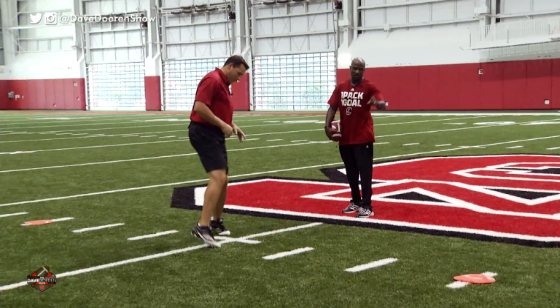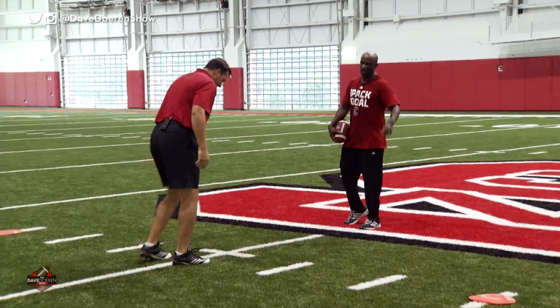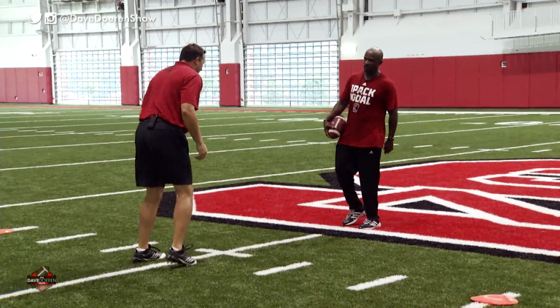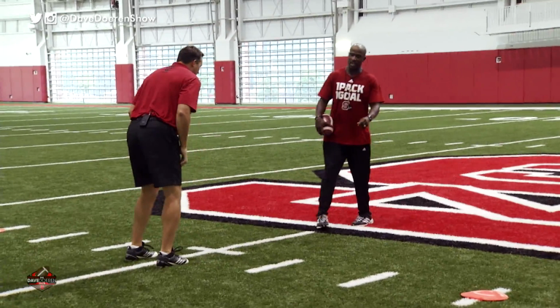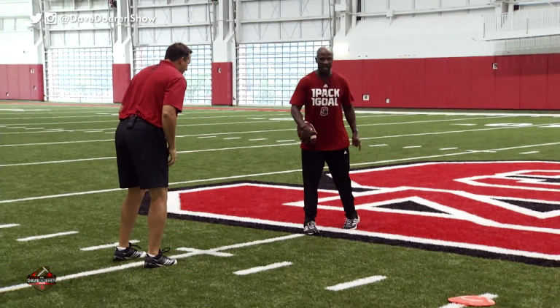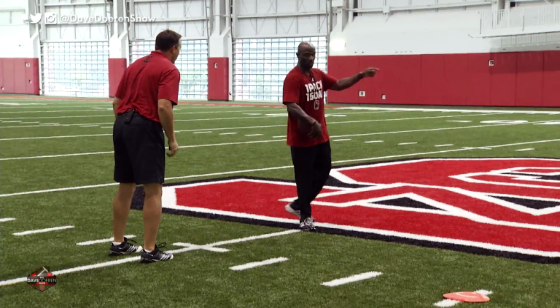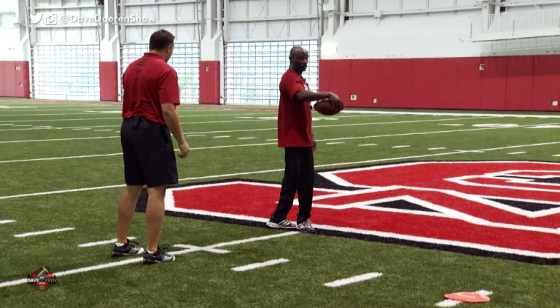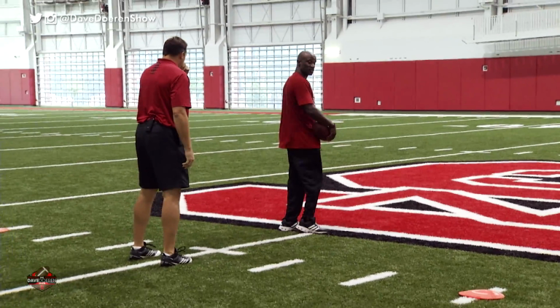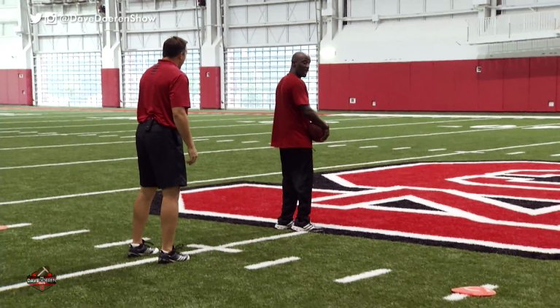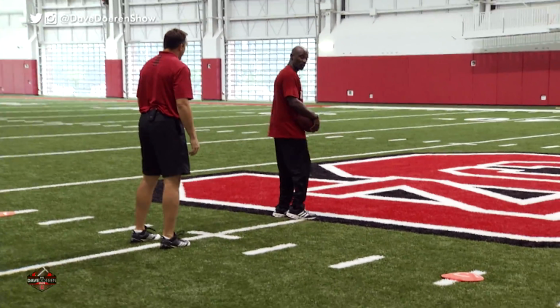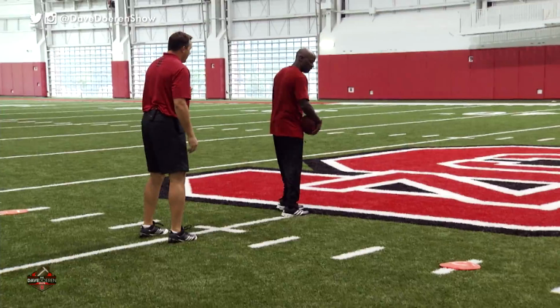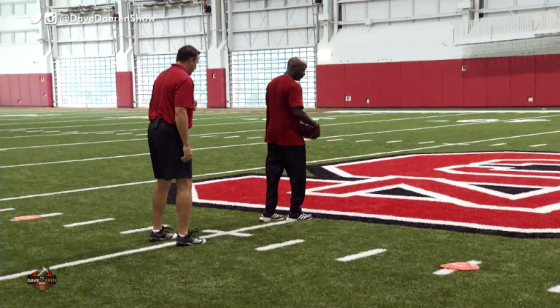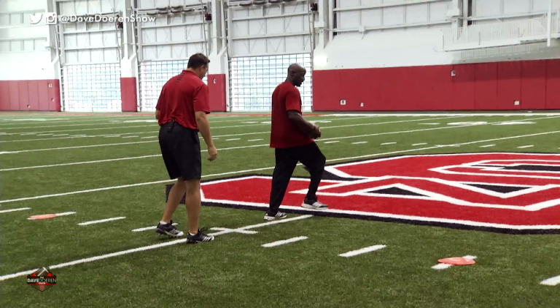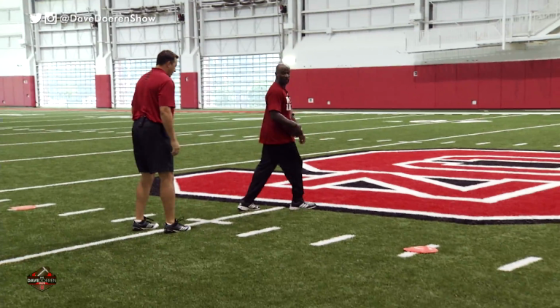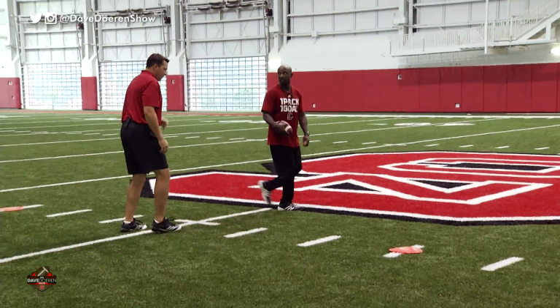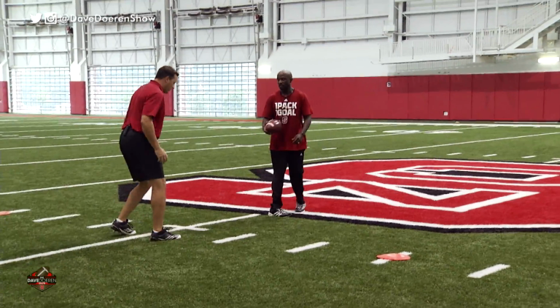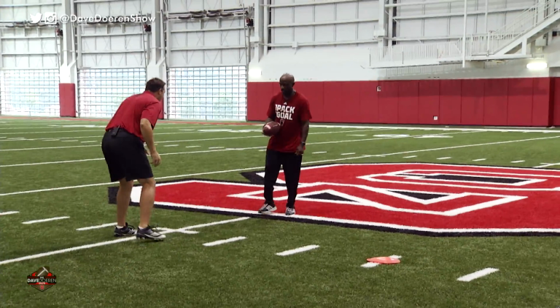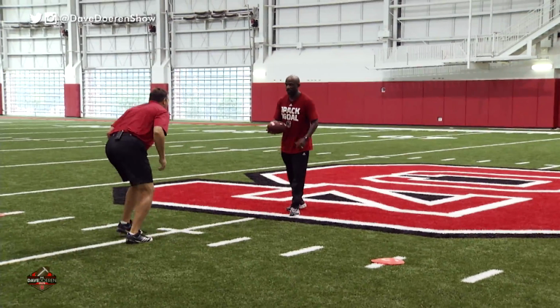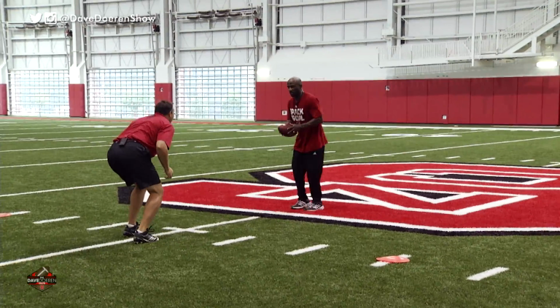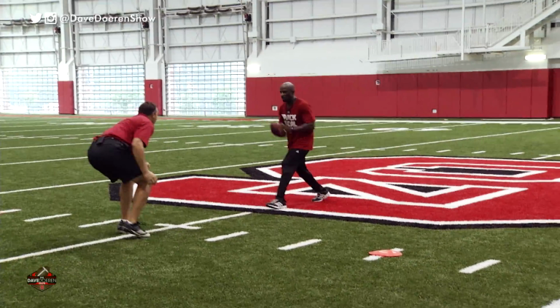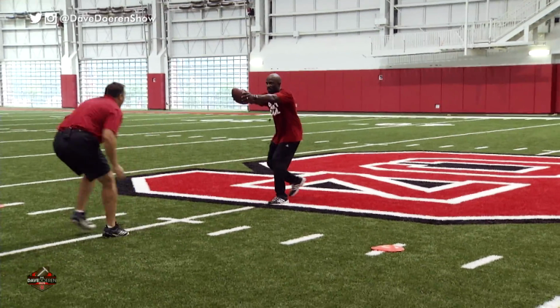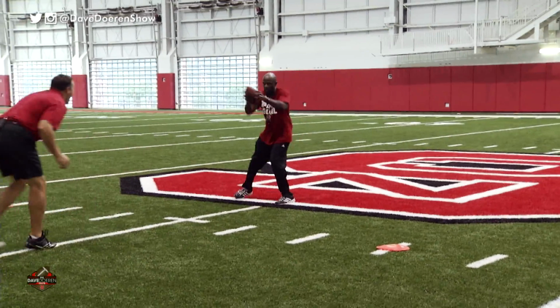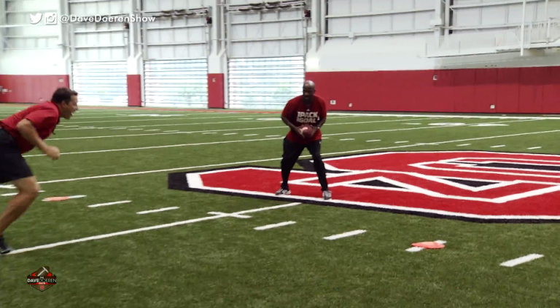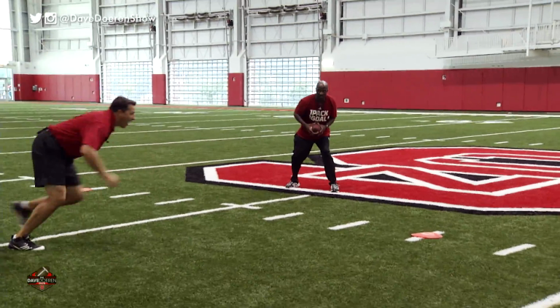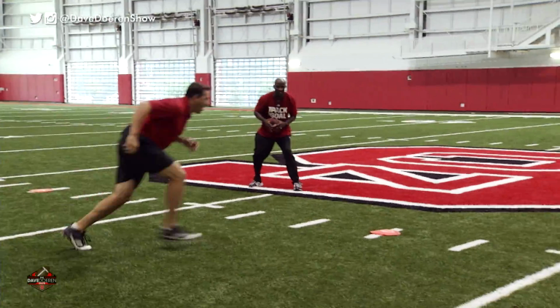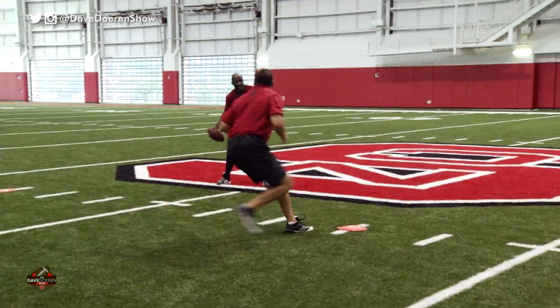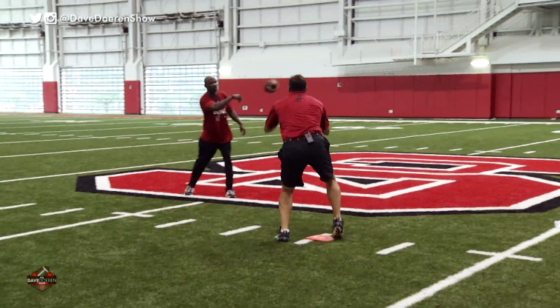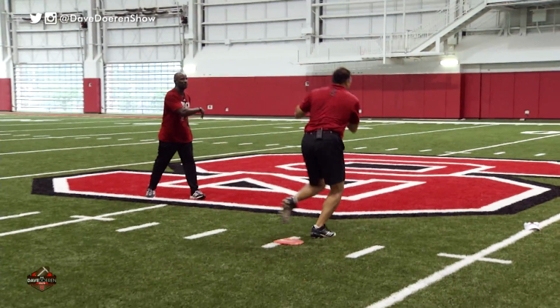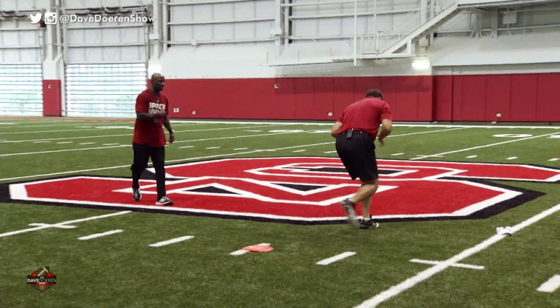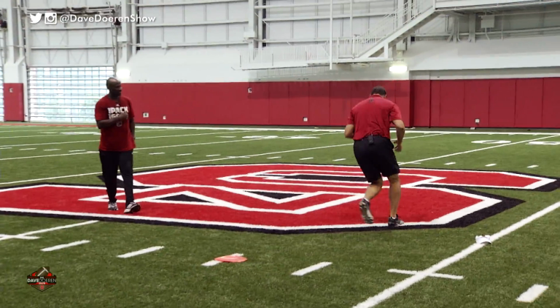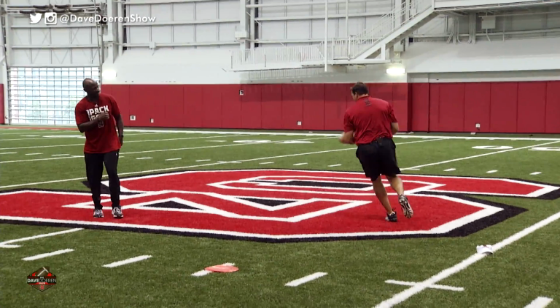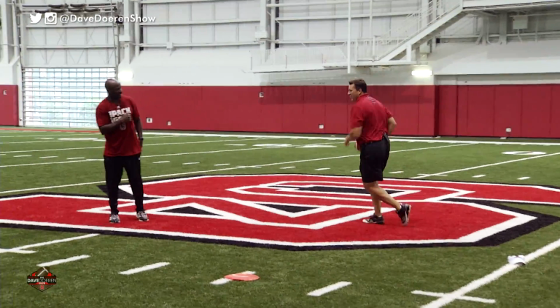All right, now we can go the other way — we're going to your right. Now it's going to be left foot plant, right foot lead. Here we go — pedal. Break. Eyes to the man. I'll flip you the ball. Finish. Very good.